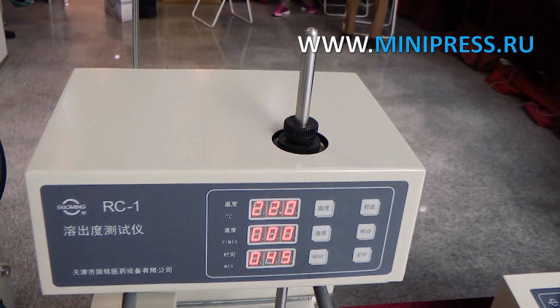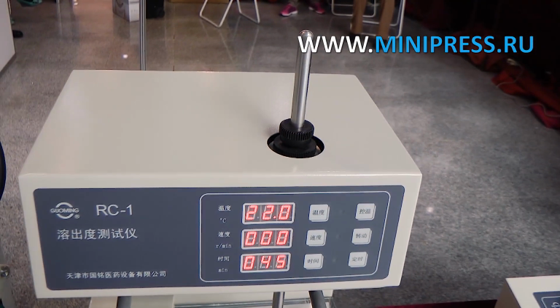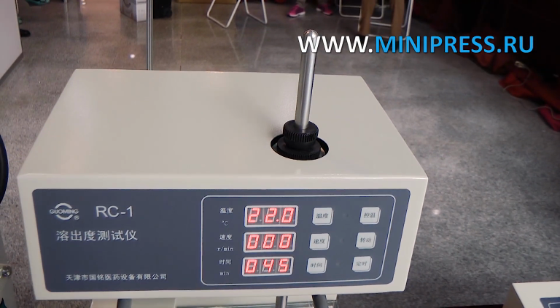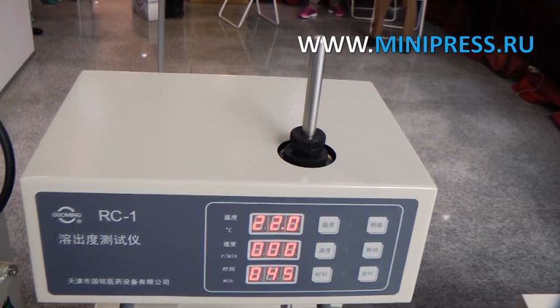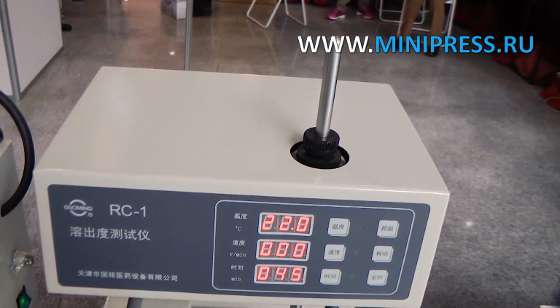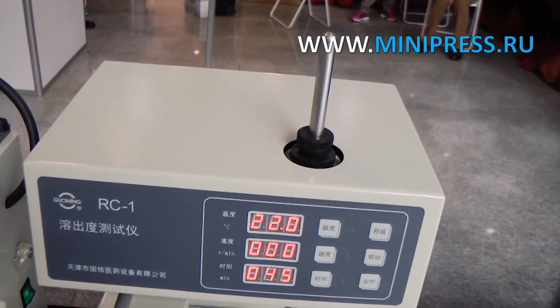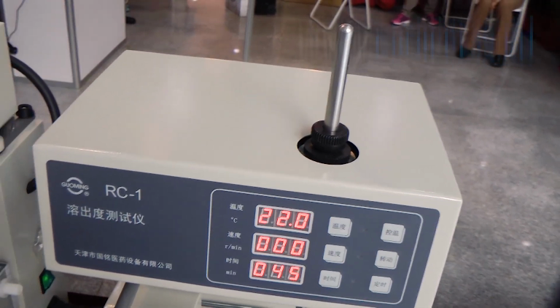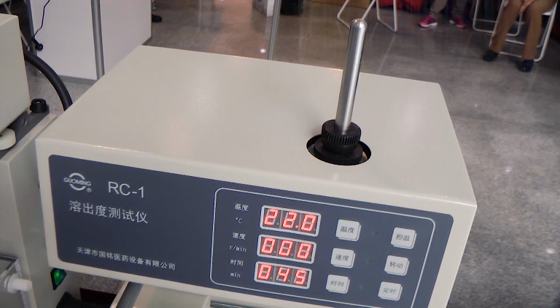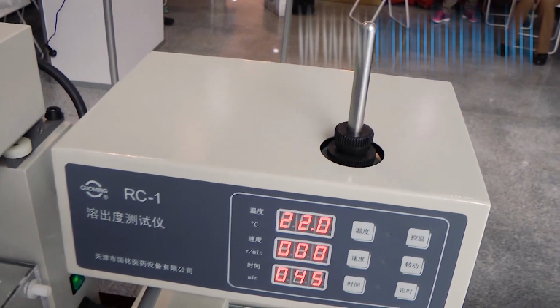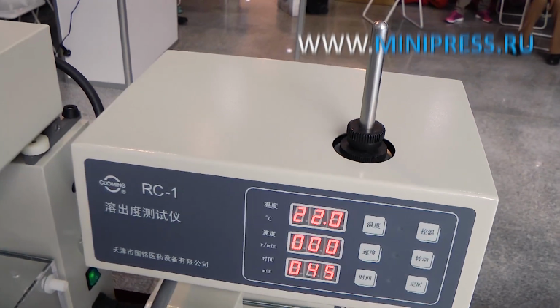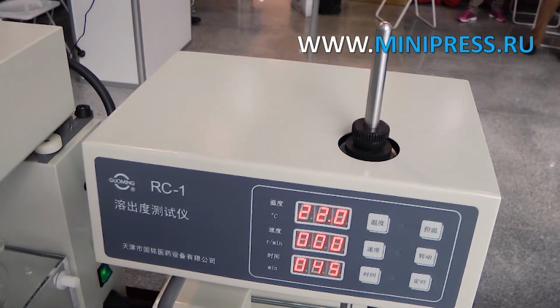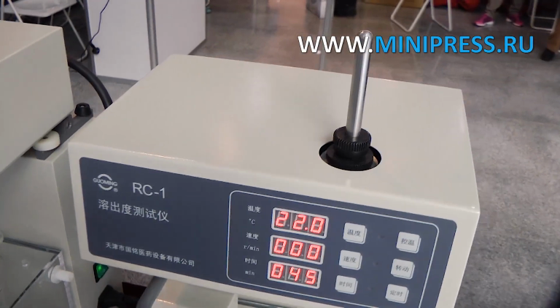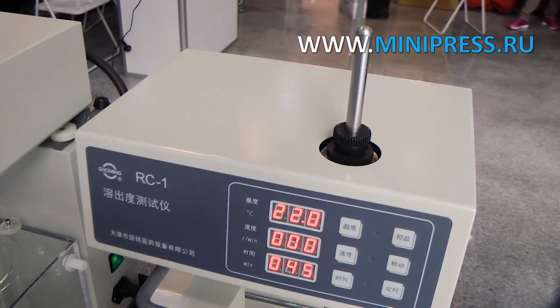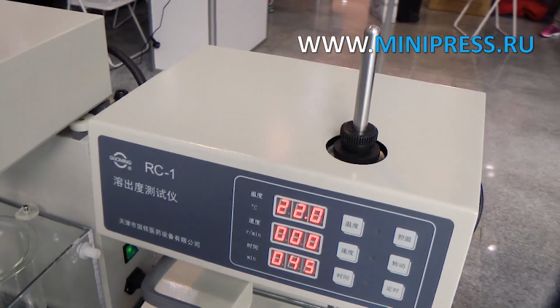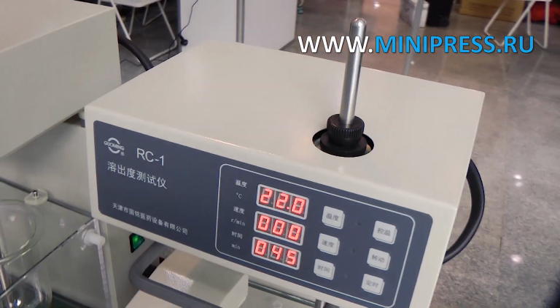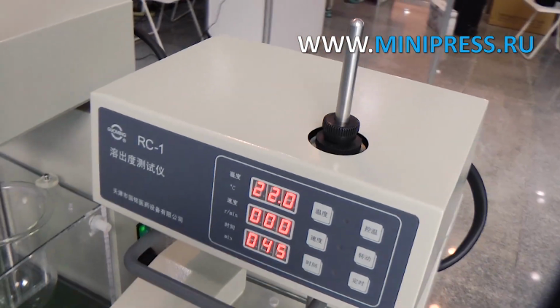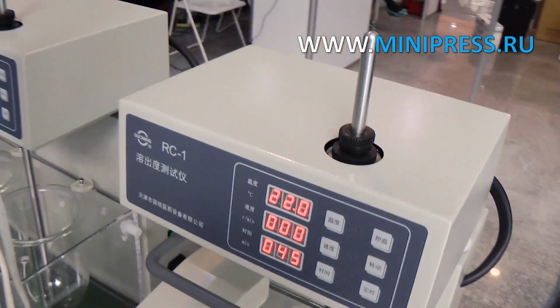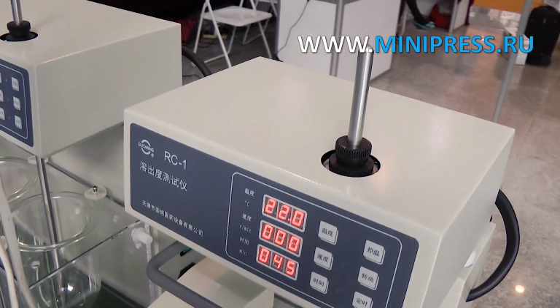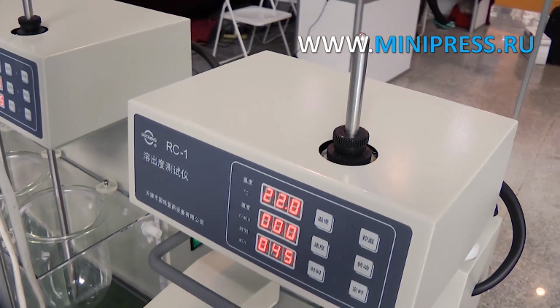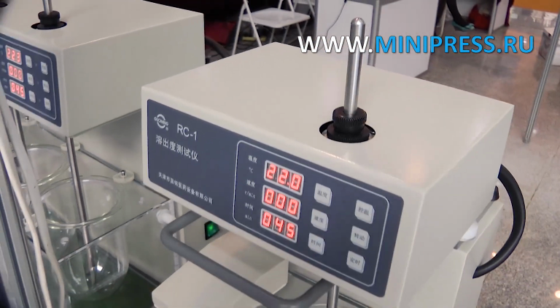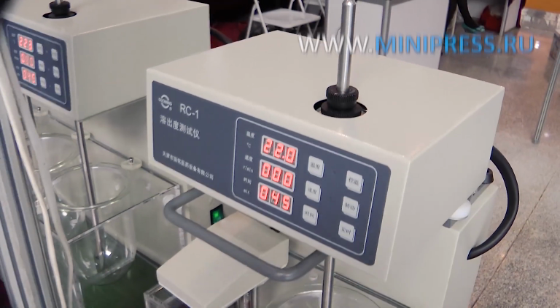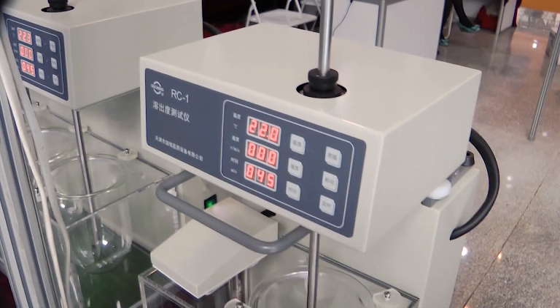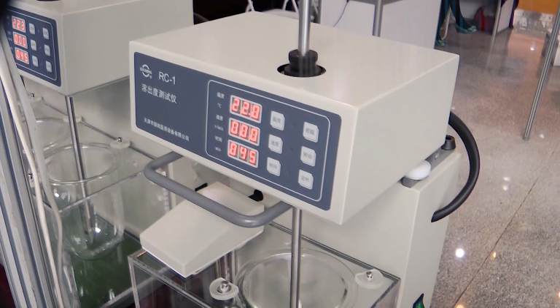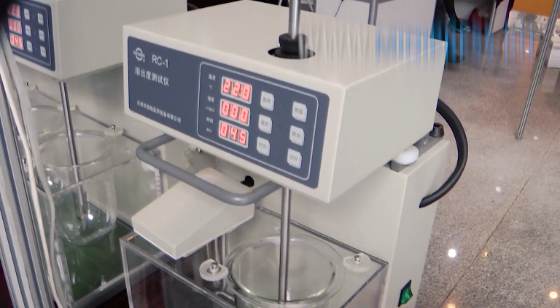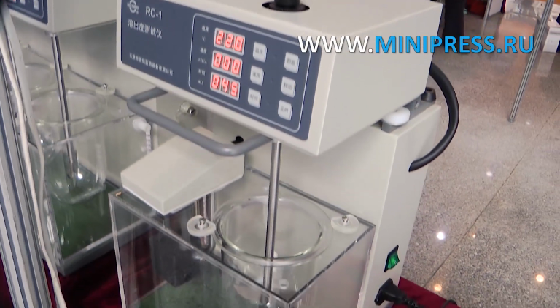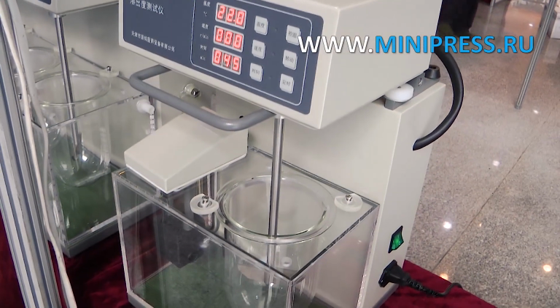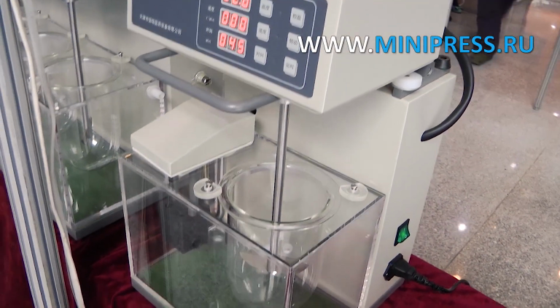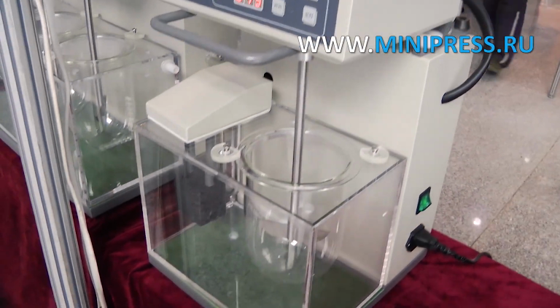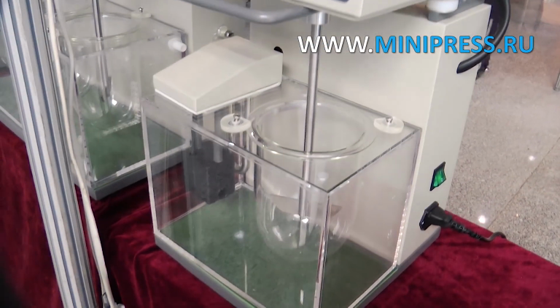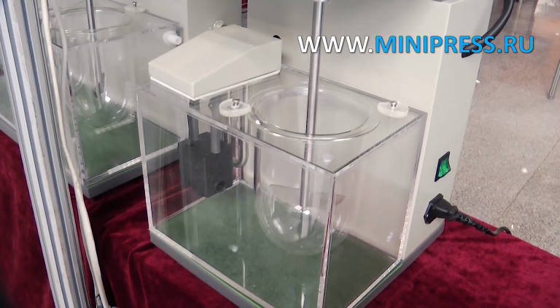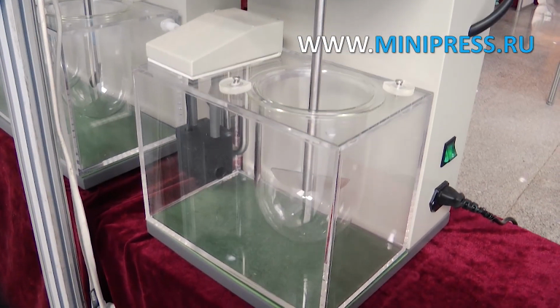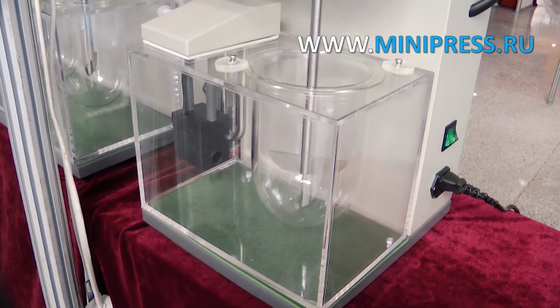It has one reservoir and one paddle arranged in one row. The main parts of this equipment turn smoothly and flexibly. The tank and blades are made of stainless steel SUS 316L.